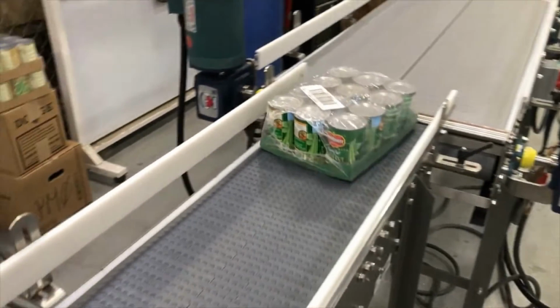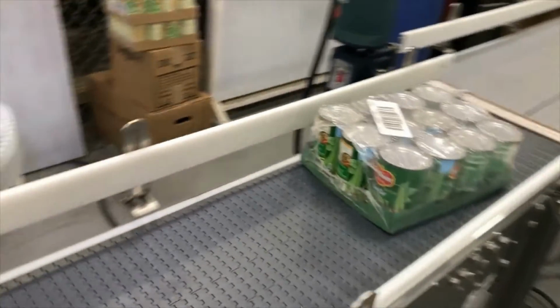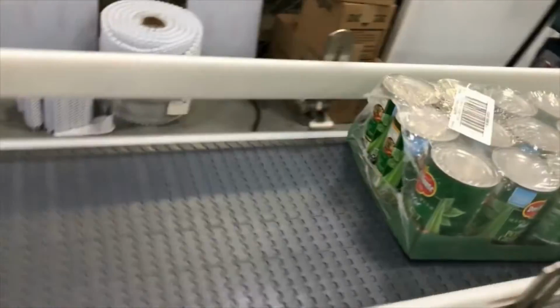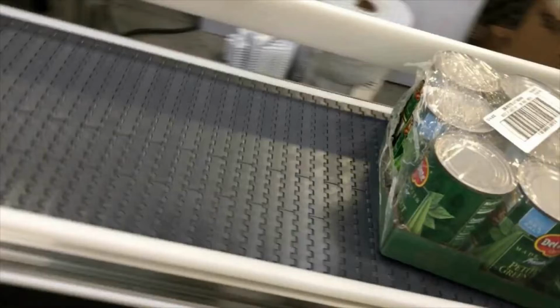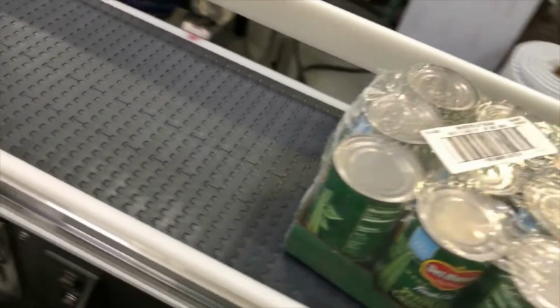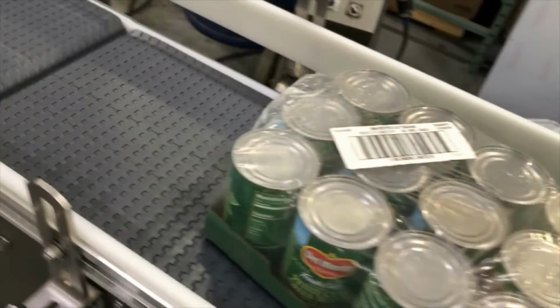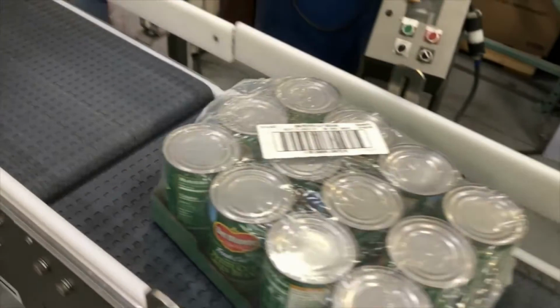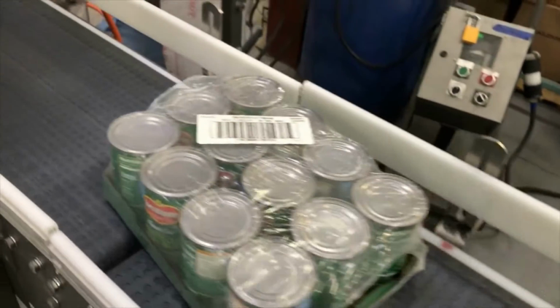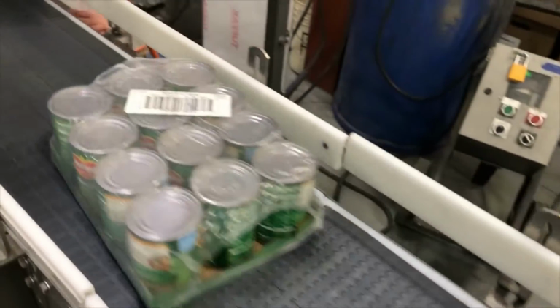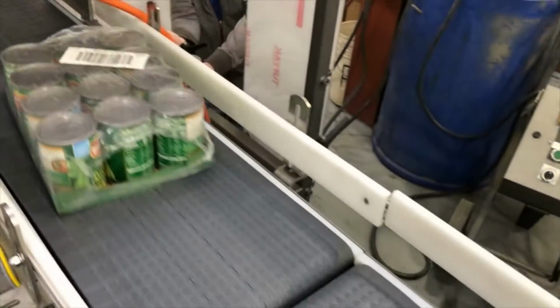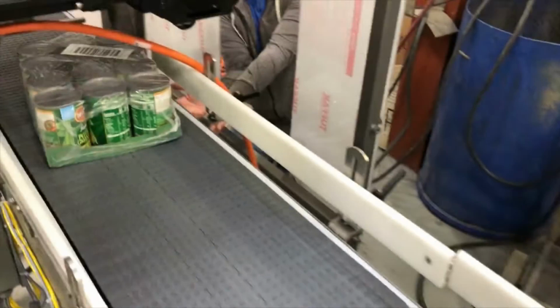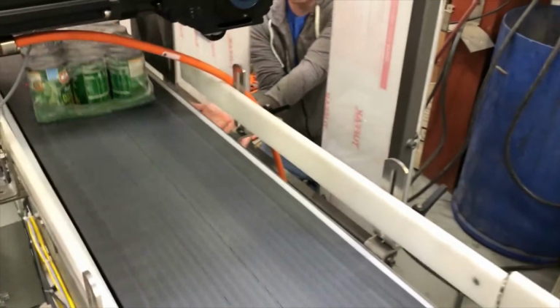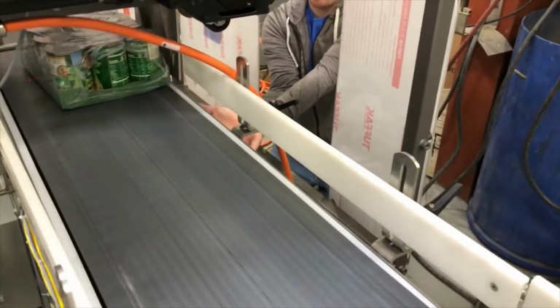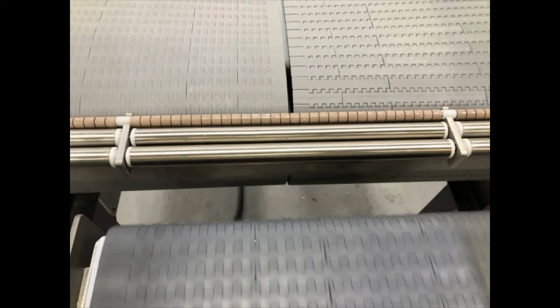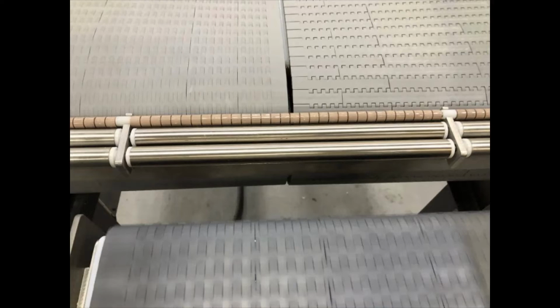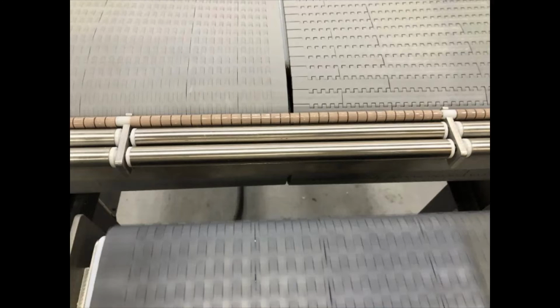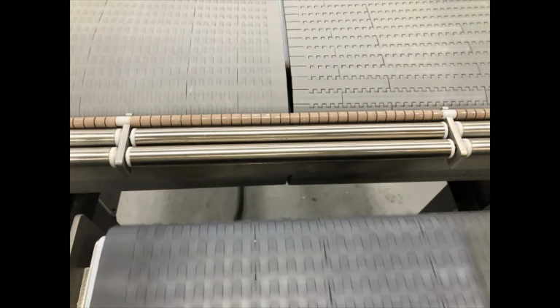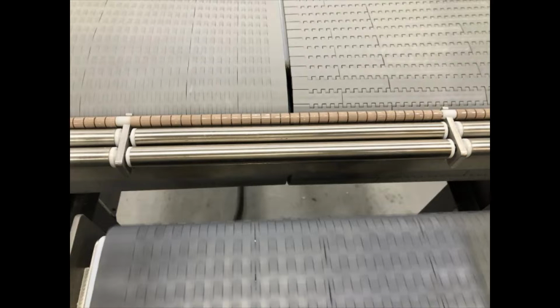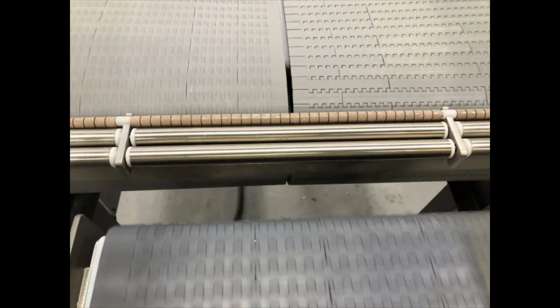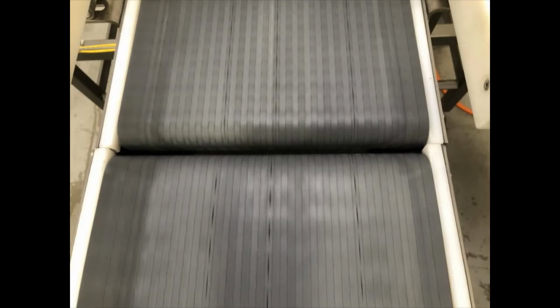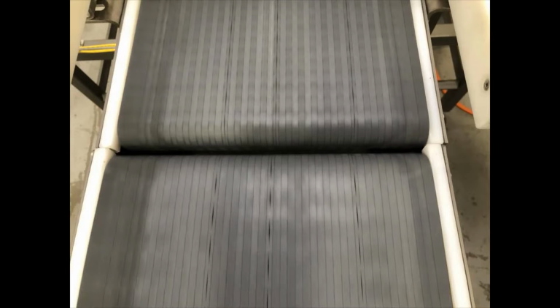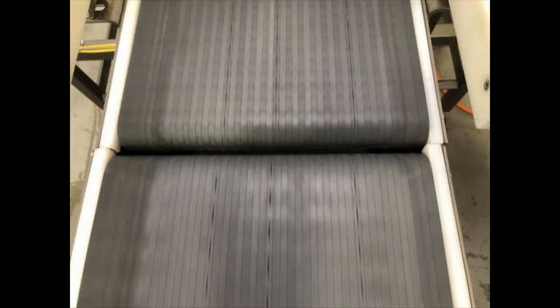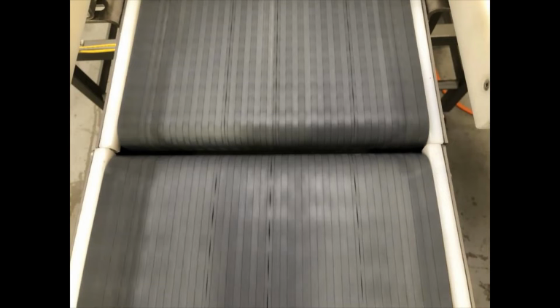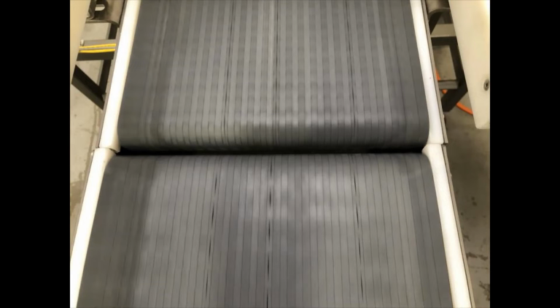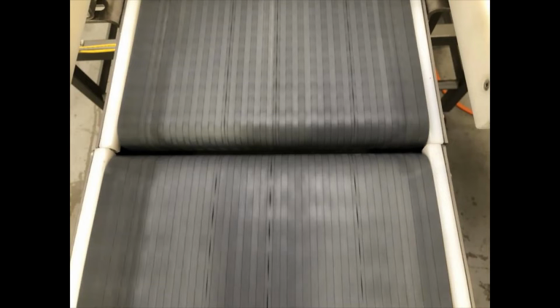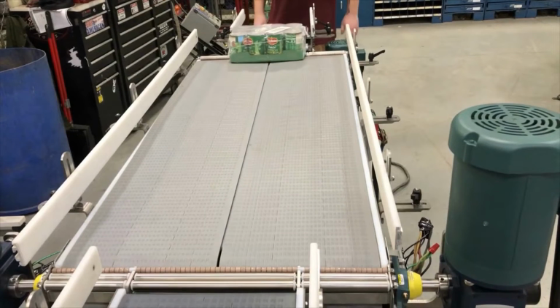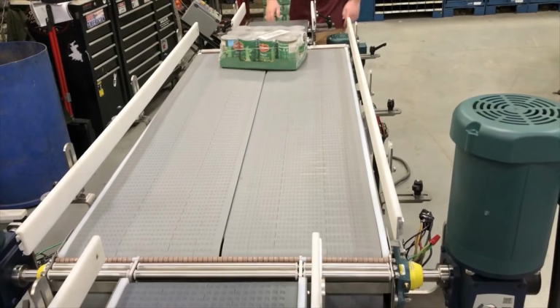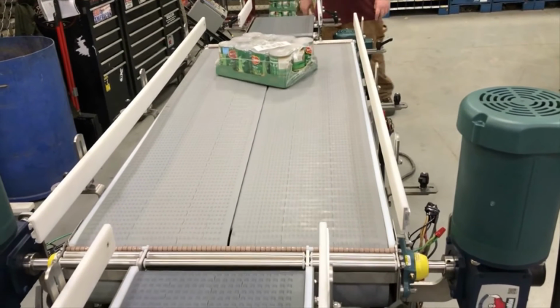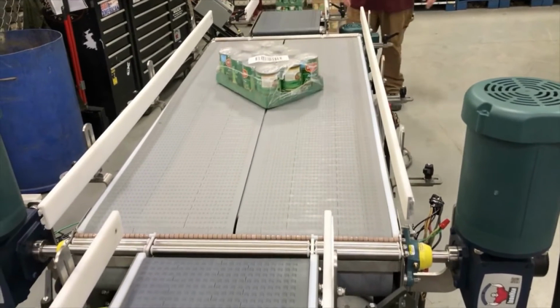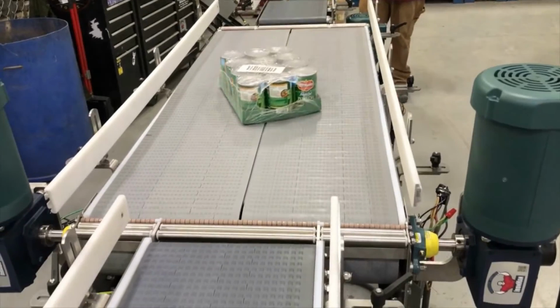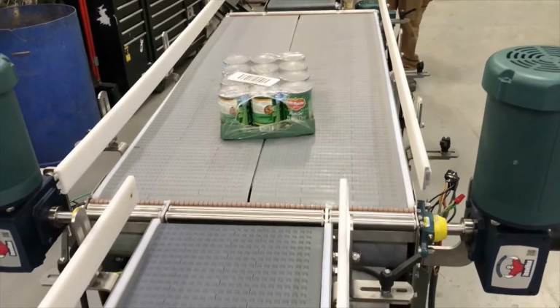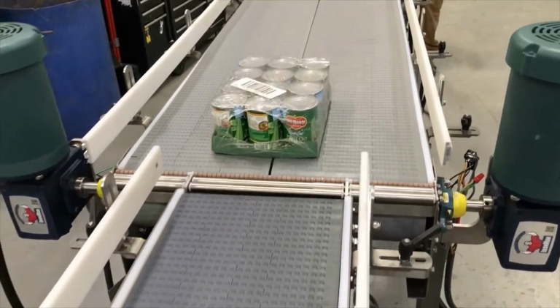That rotation facilitates an existing labeler ahead that applies labels on the wide side of the flats. Trays smoothly transfer onto the third transport belt in continual motion without hesitation.